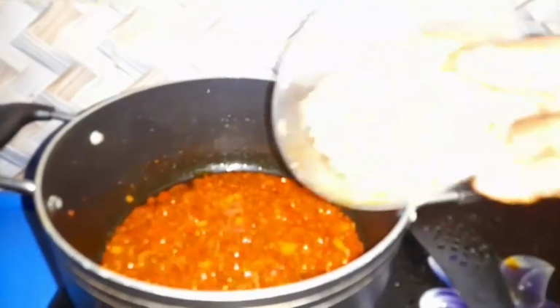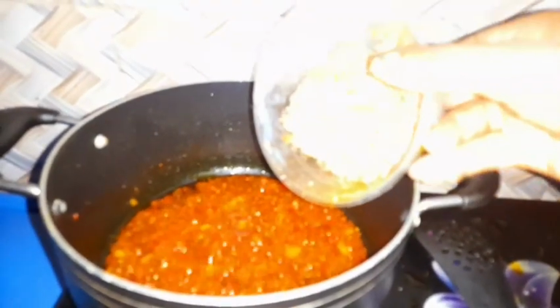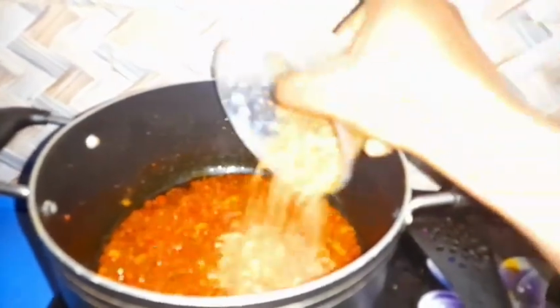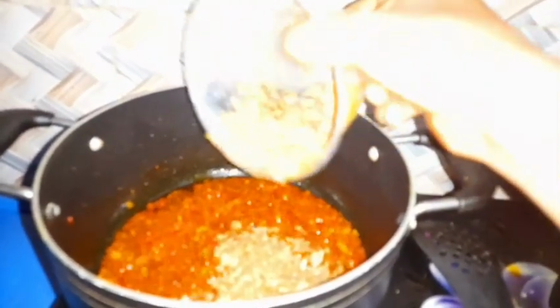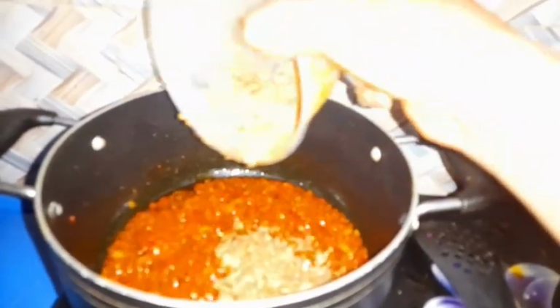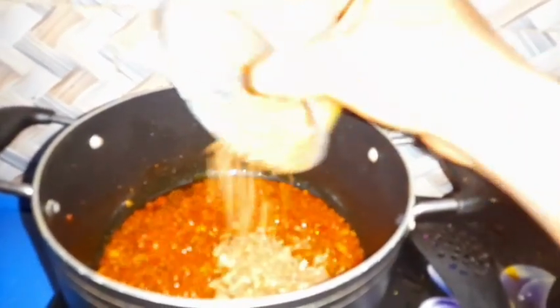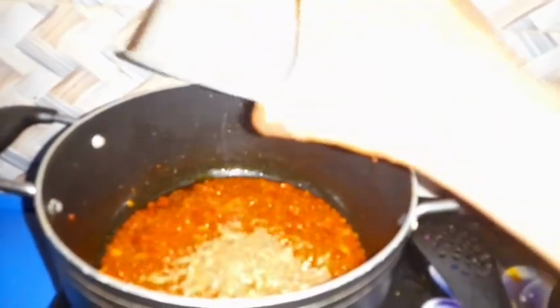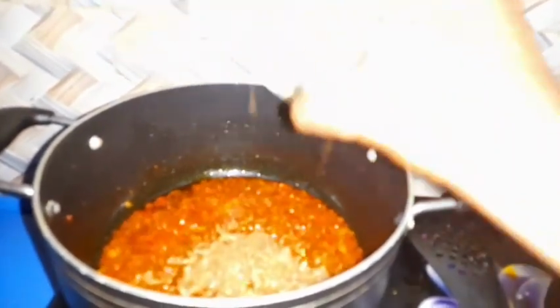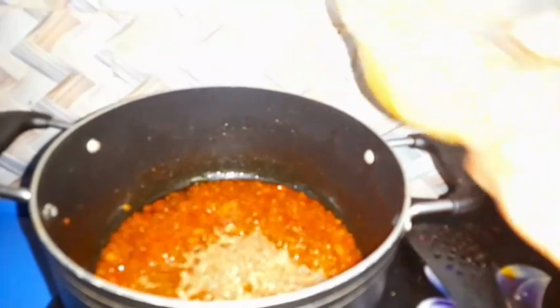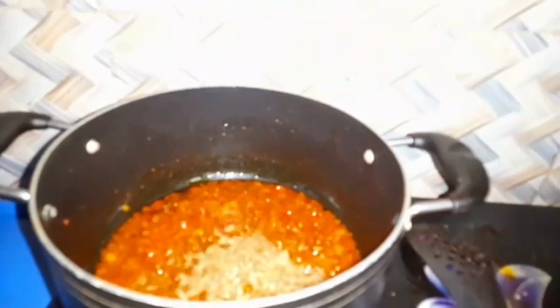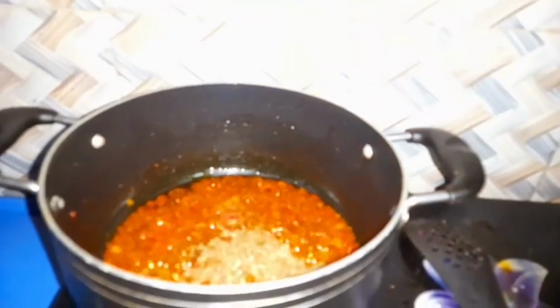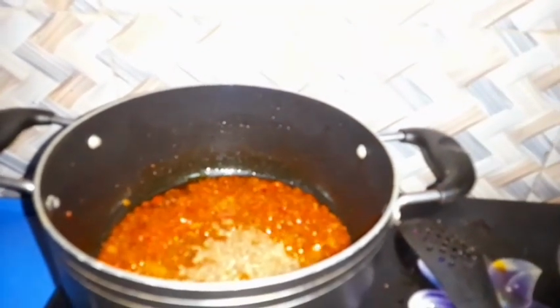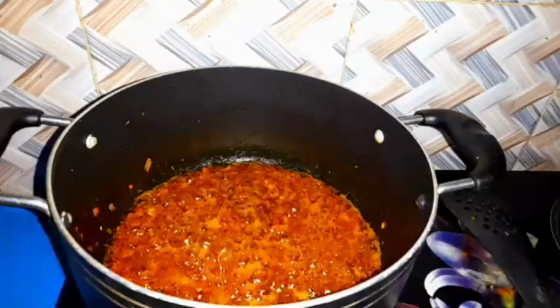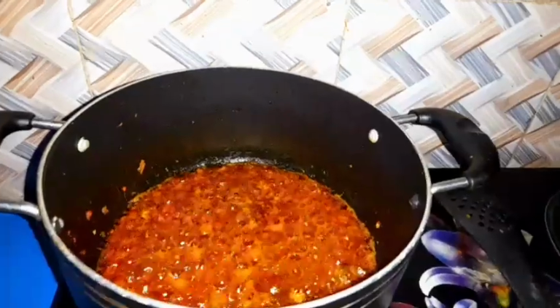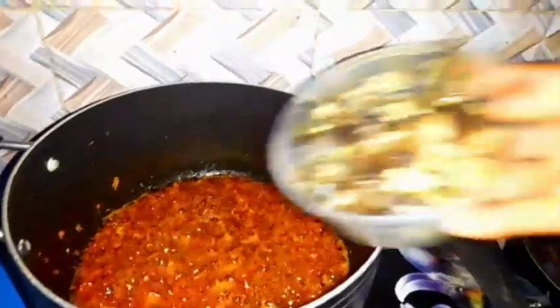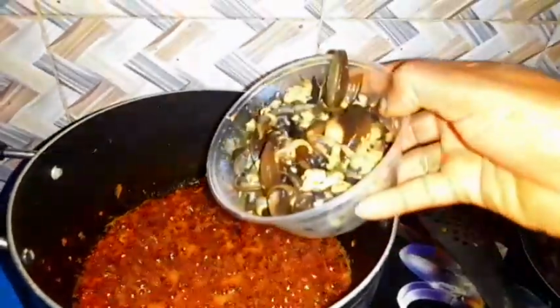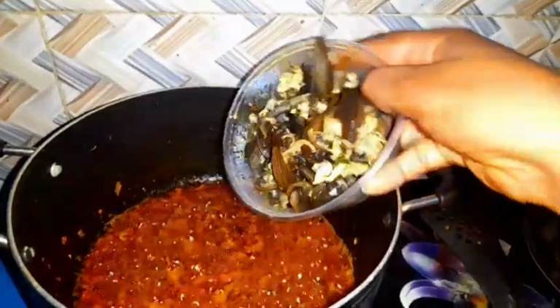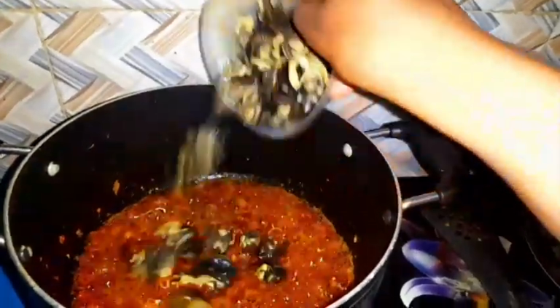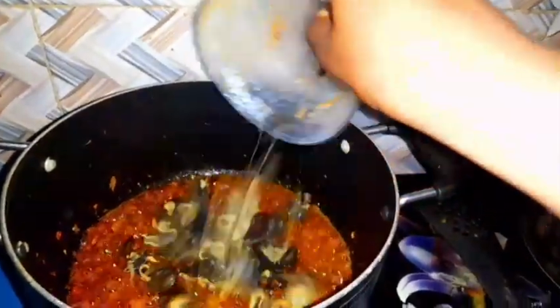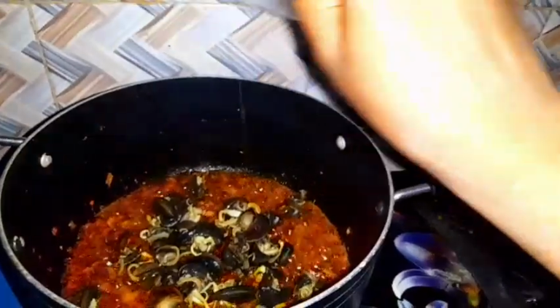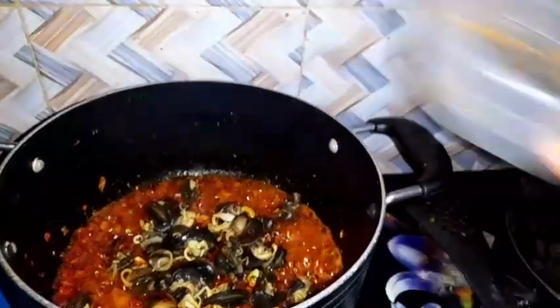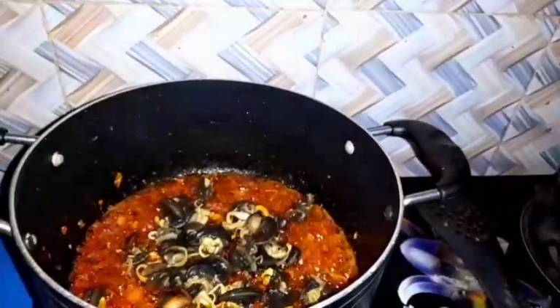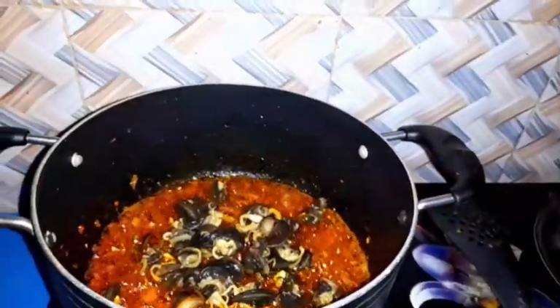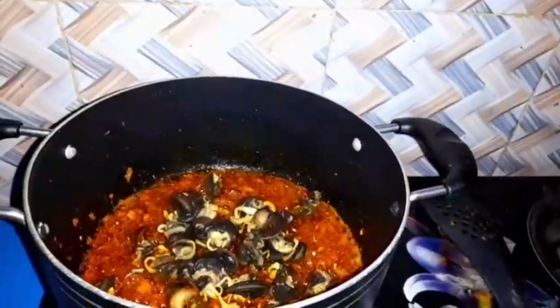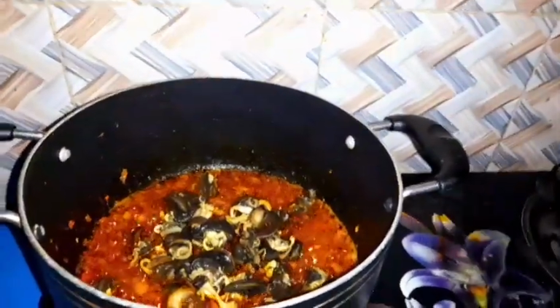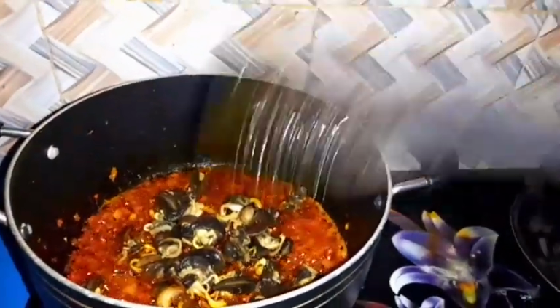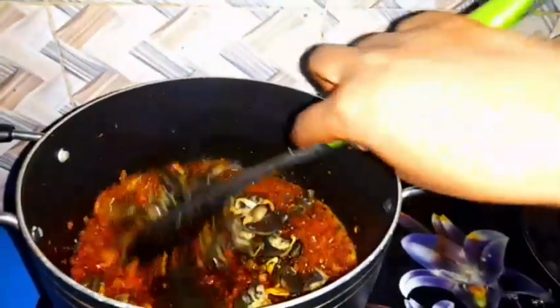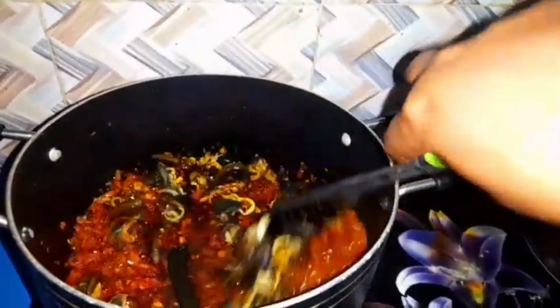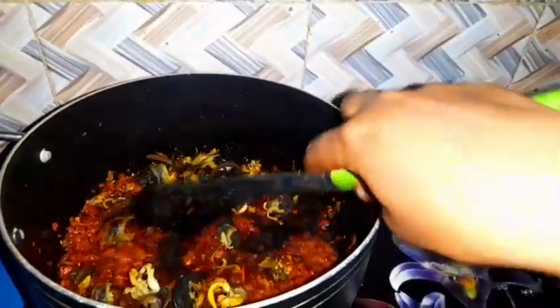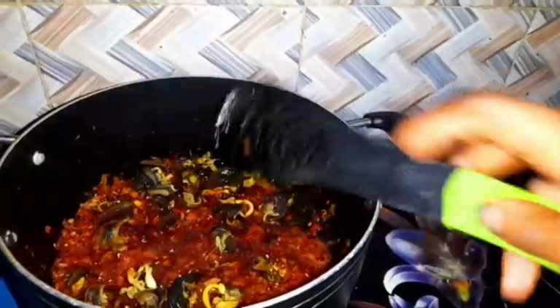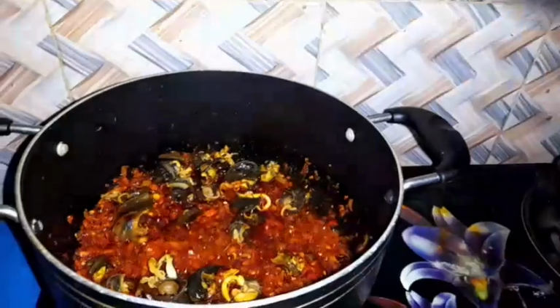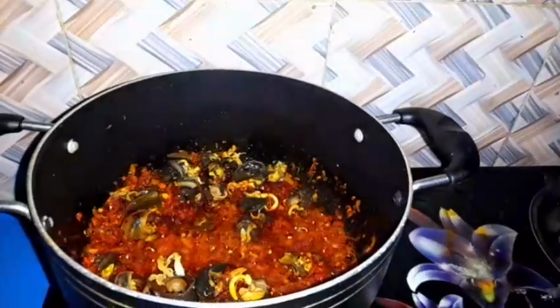I carry crayfish and put my crayfish inside. After that I carry my snail — all those small small ones — I turn and put them inside. After I turn my snail inside, I carry my spoon and turn again.